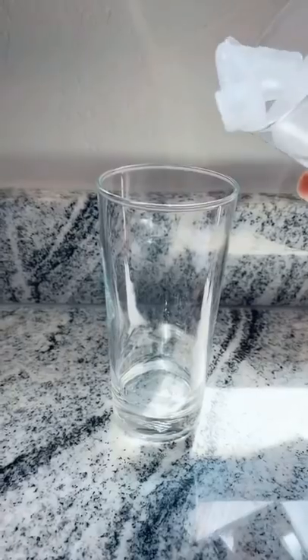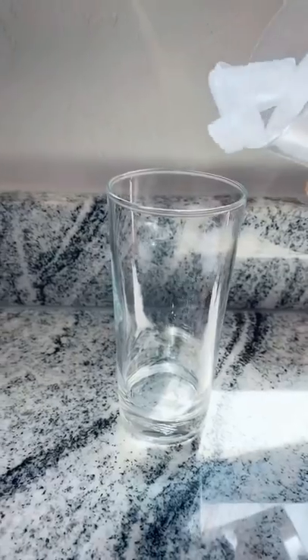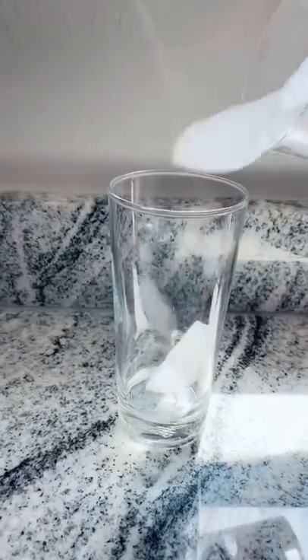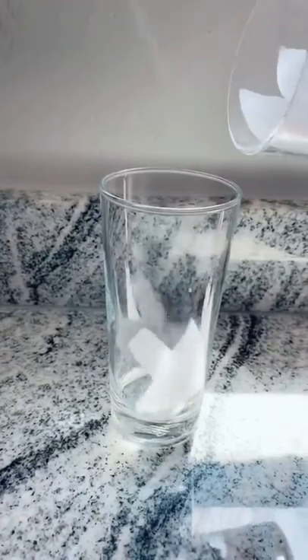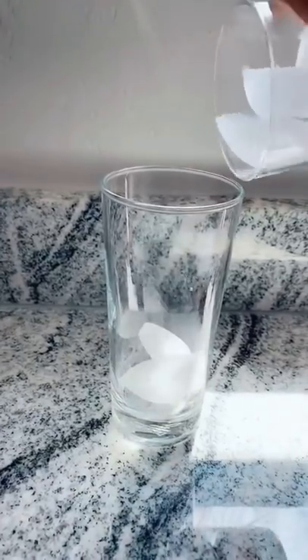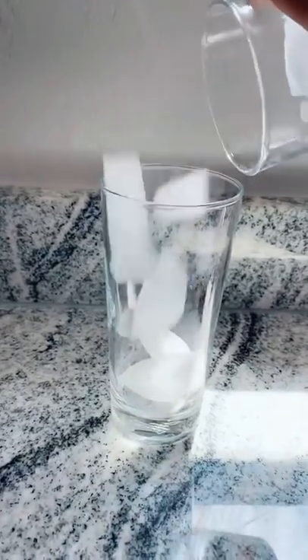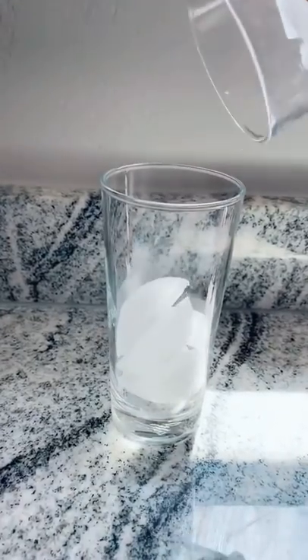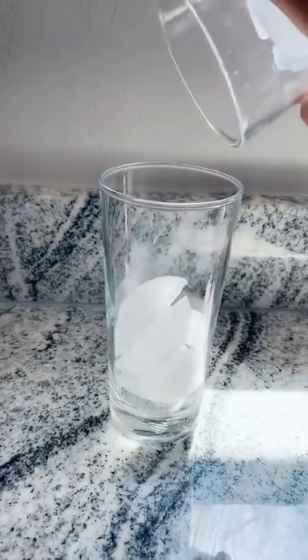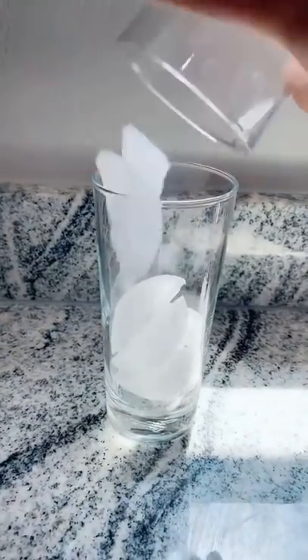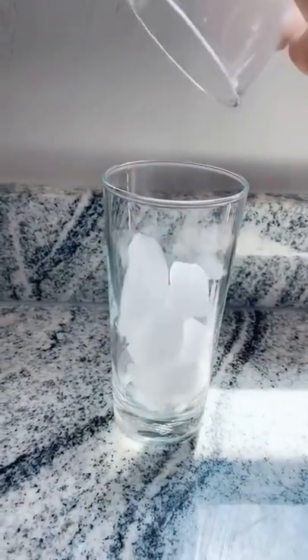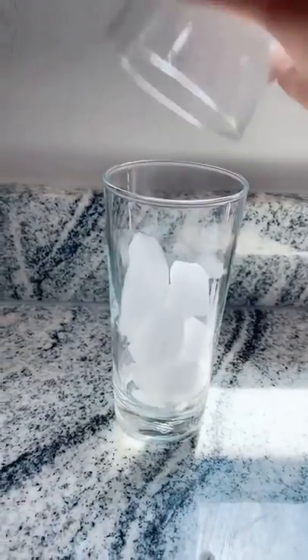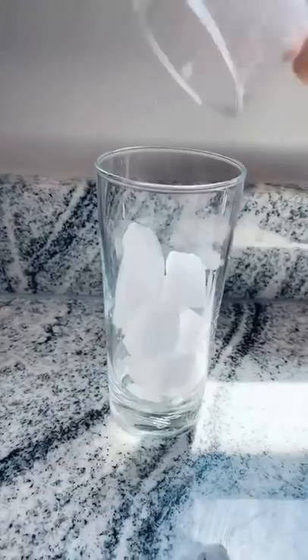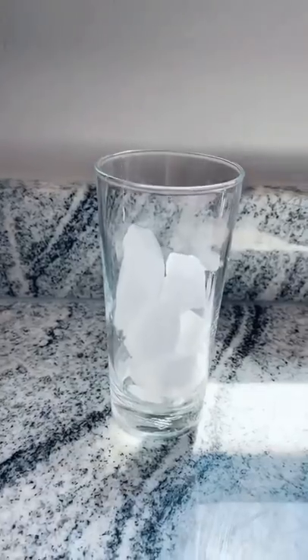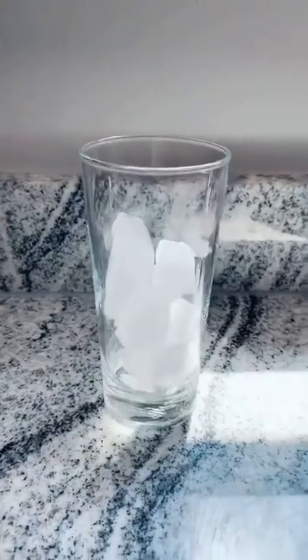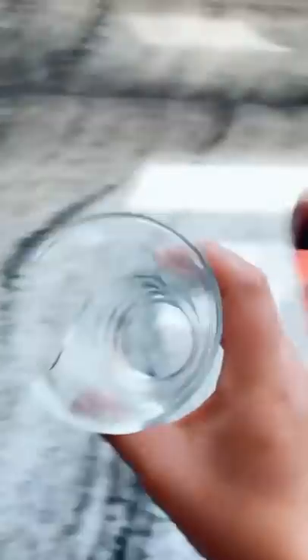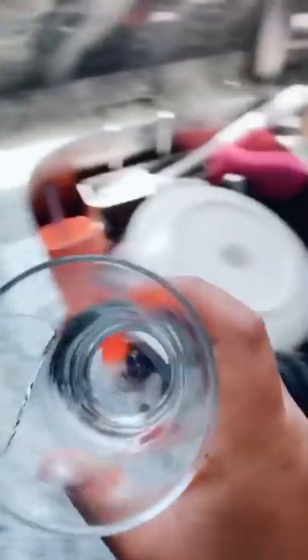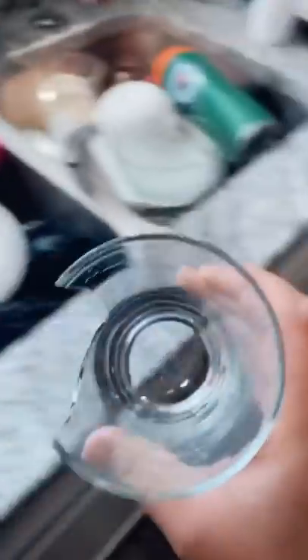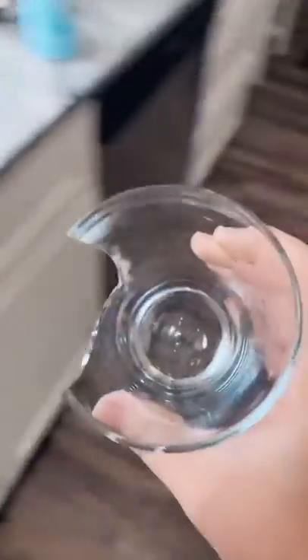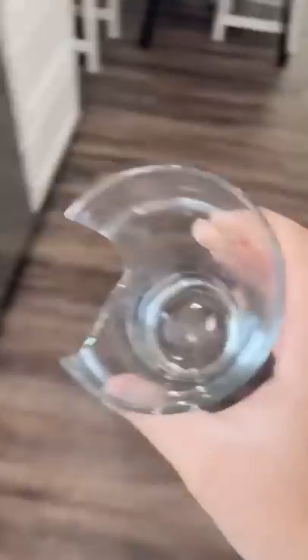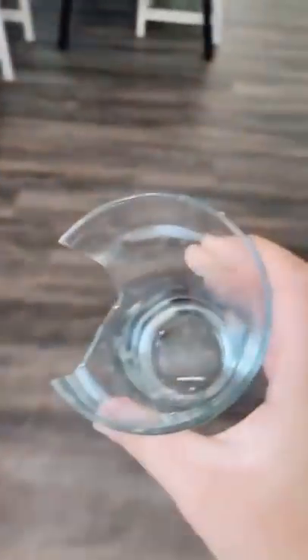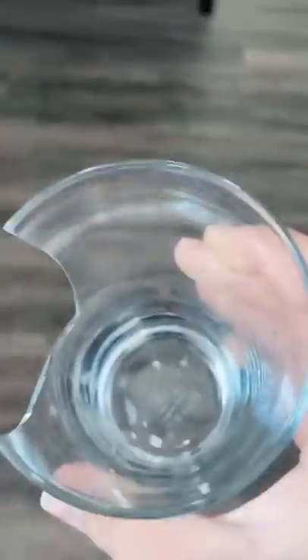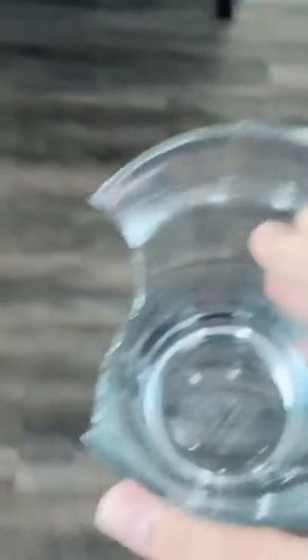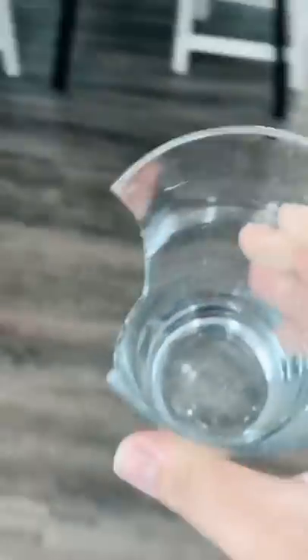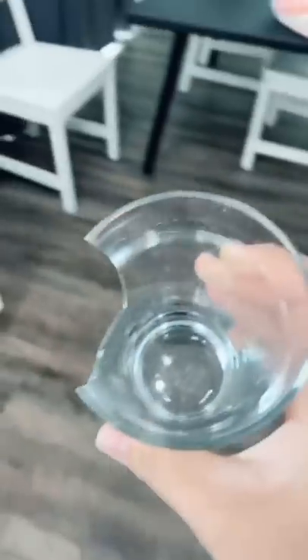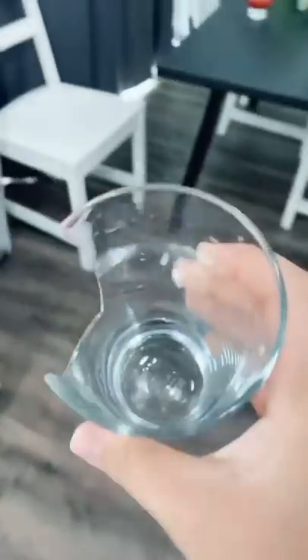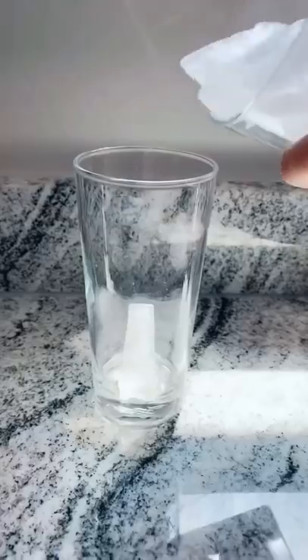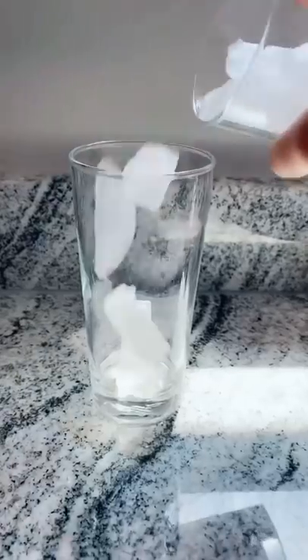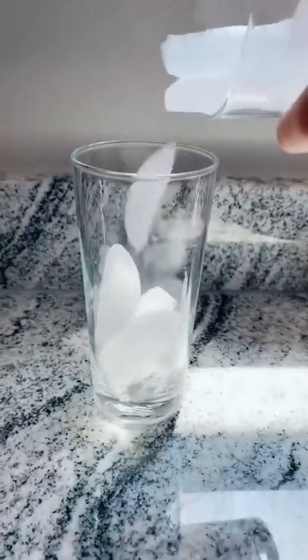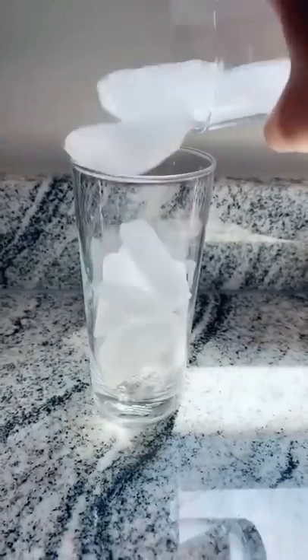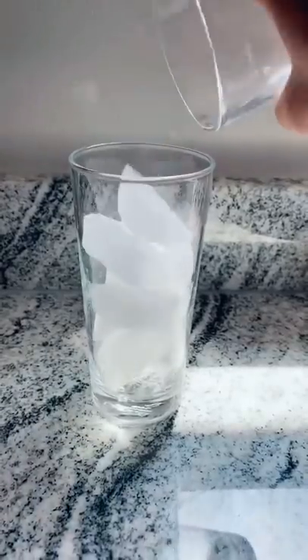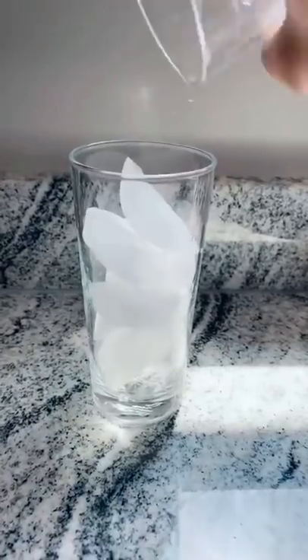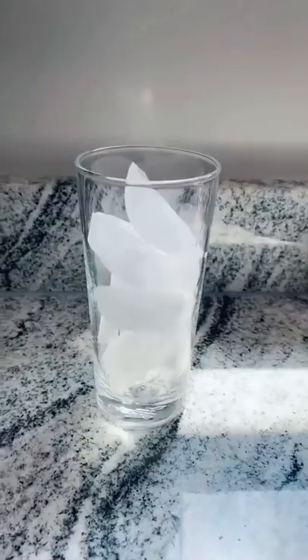Grab a cup and fill it with ice. I like a lot of ice. Oh my gosh, I broke the cup. Grab another cup, fill it with ice.